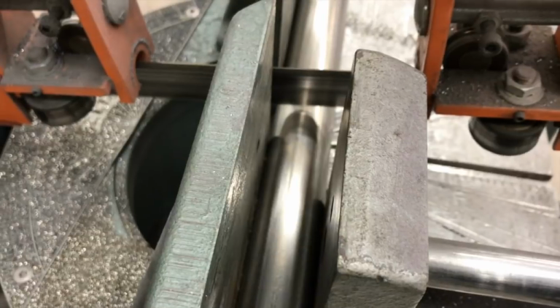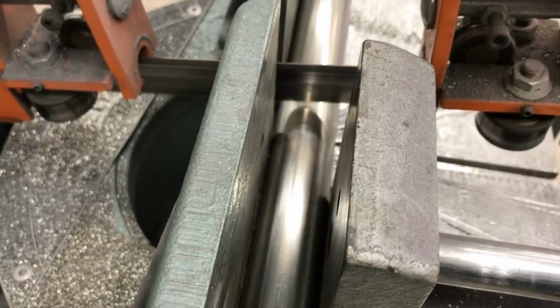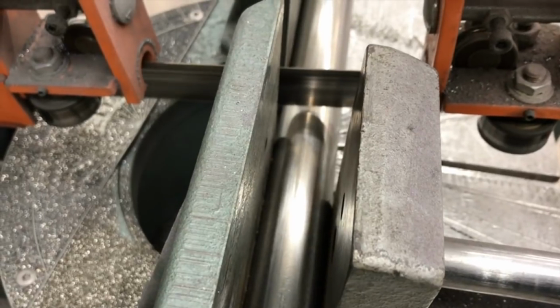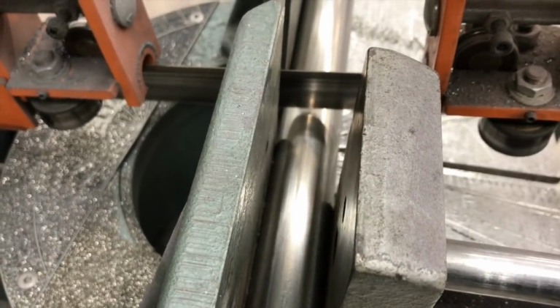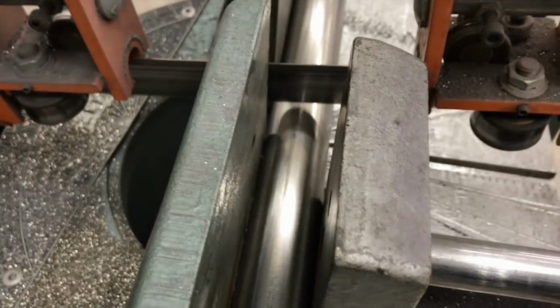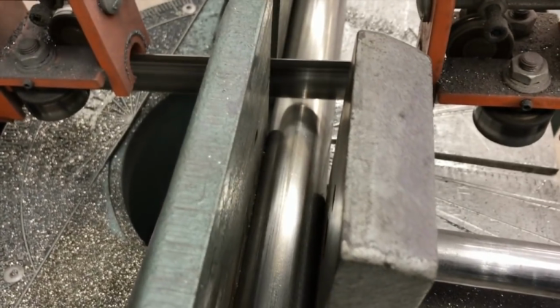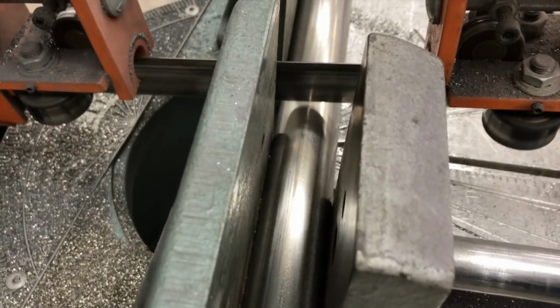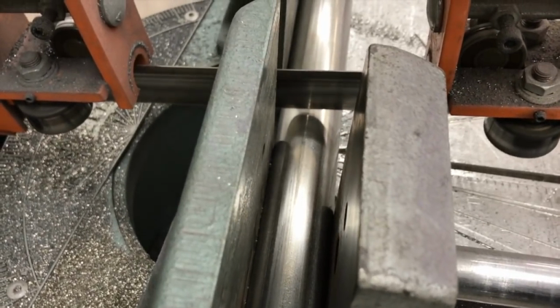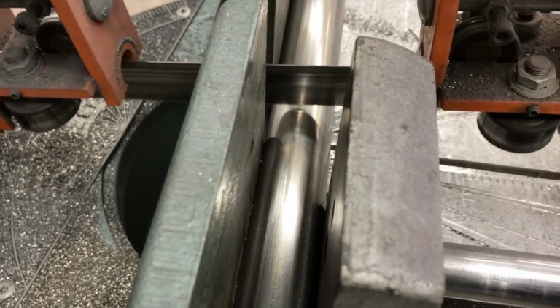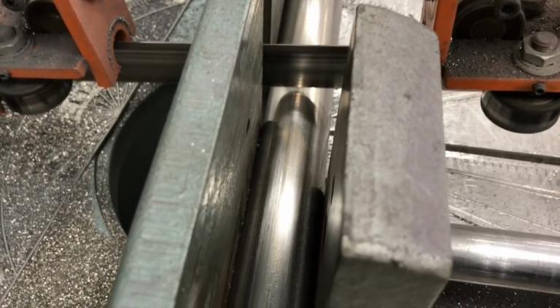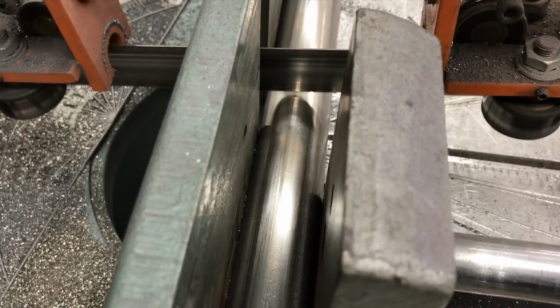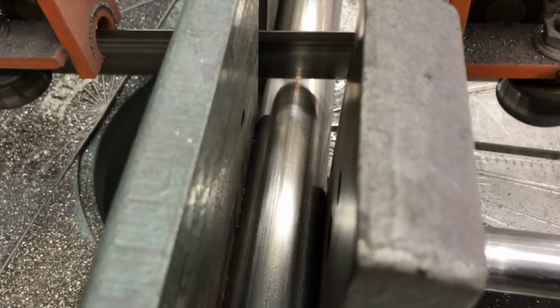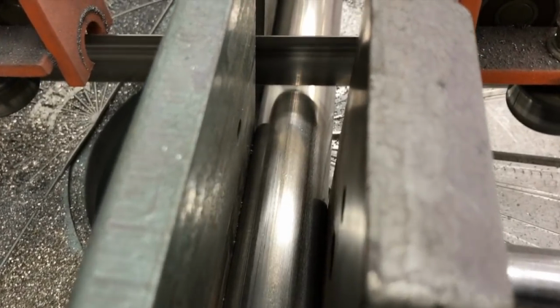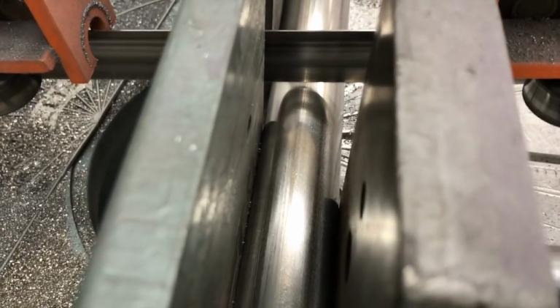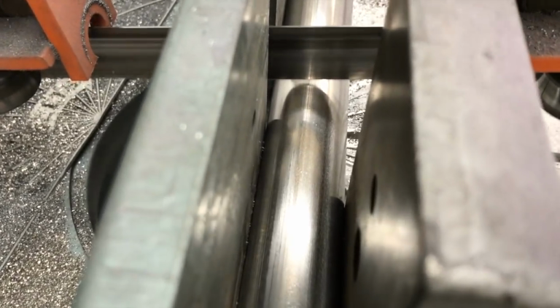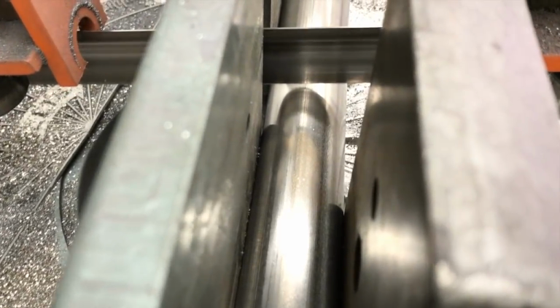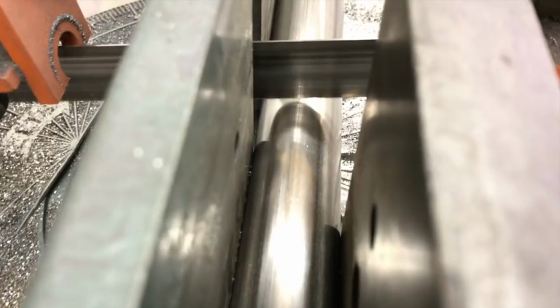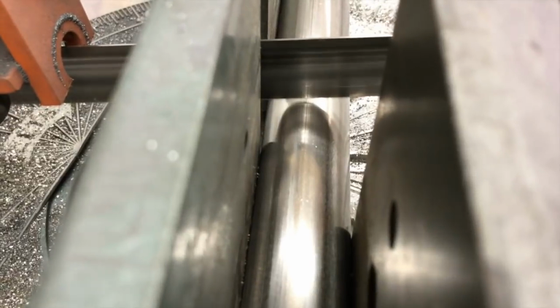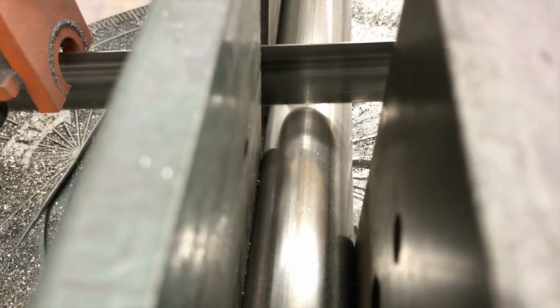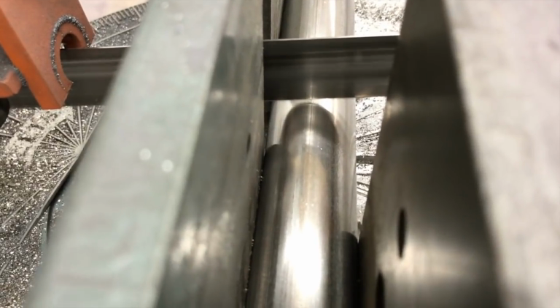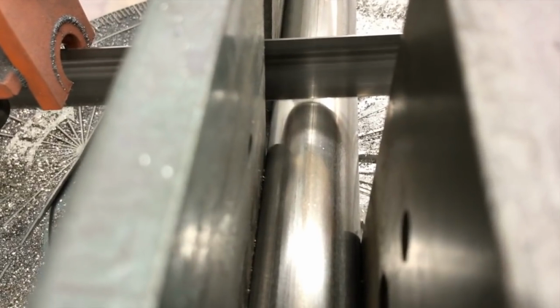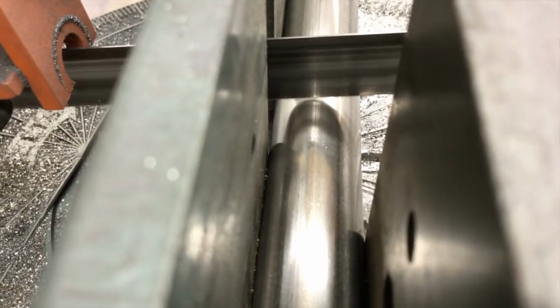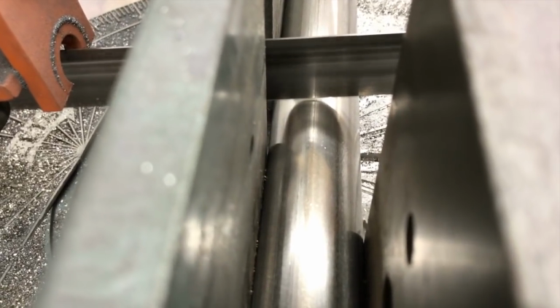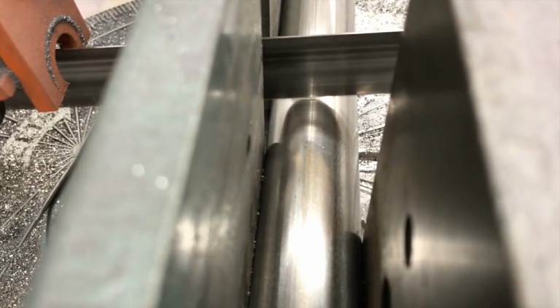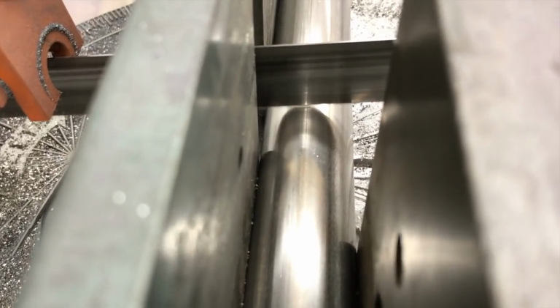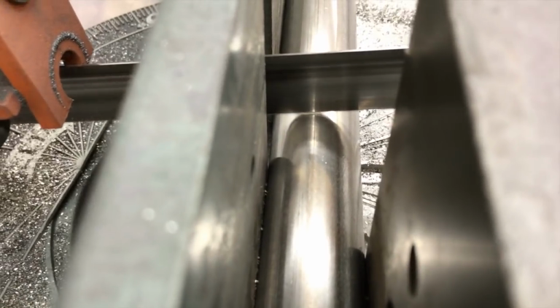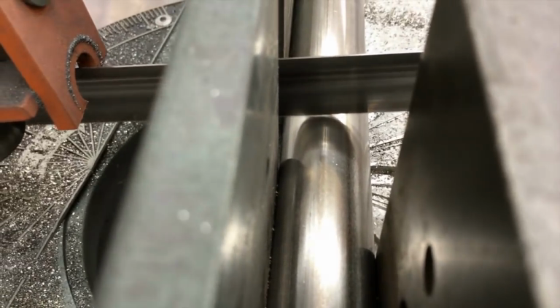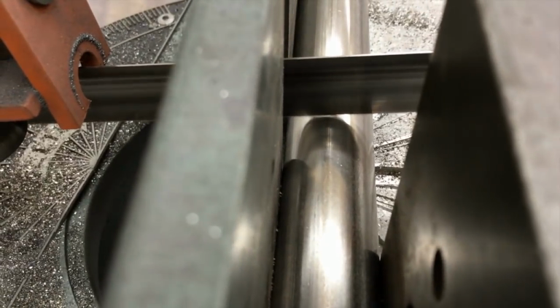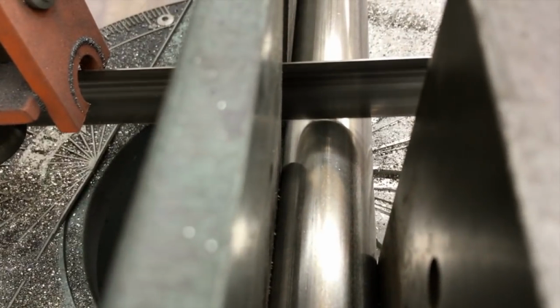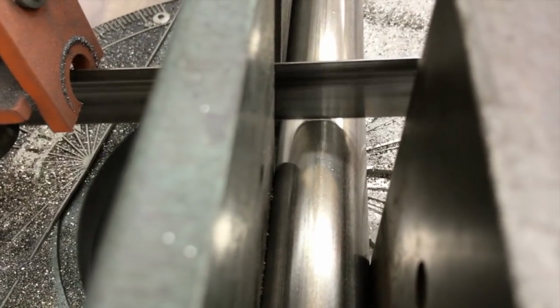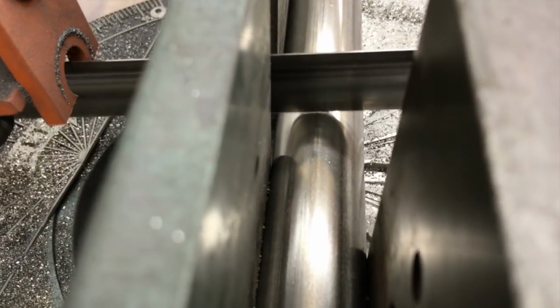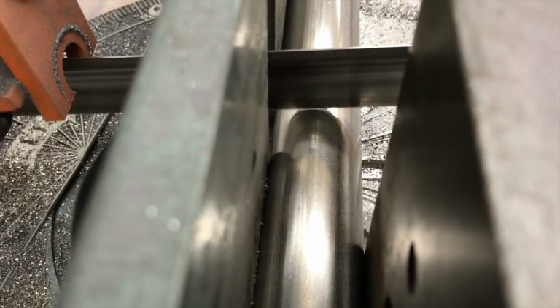Hey, what's up guys, this is Gary coming back to you here from the Ramsey Custom Shop. Today I've got some one and a quarter inch stainless tubing that I'm cutting to length here on the Ellis horizontal bandsaw.